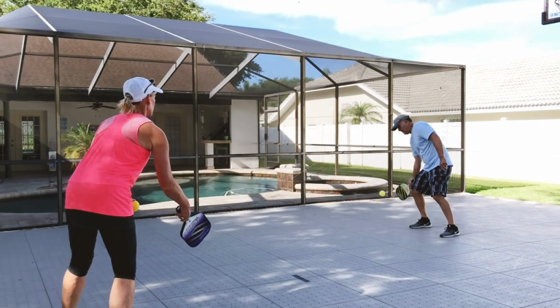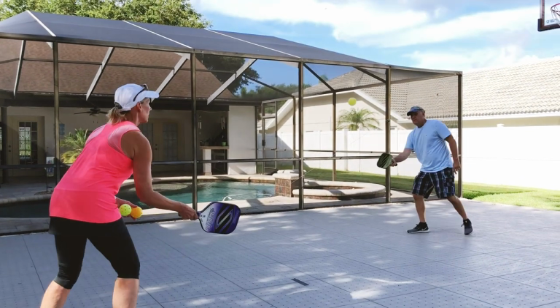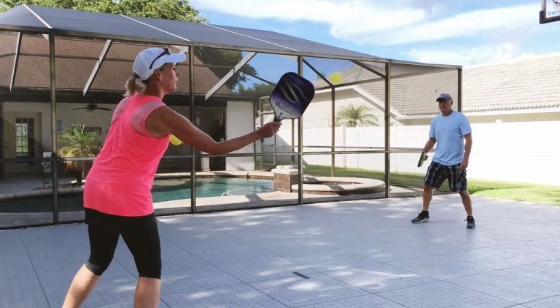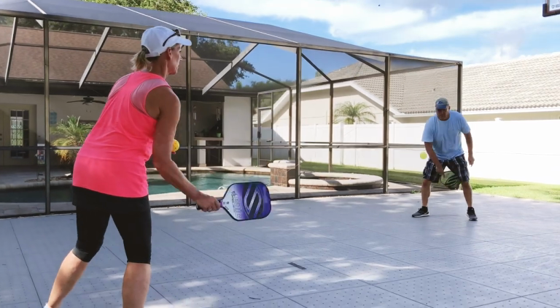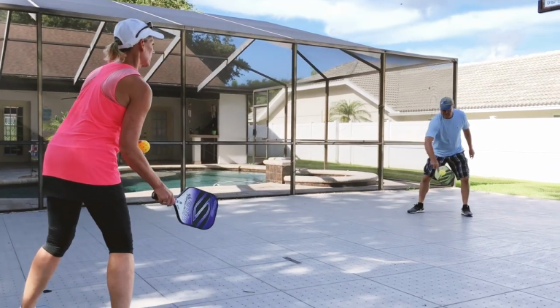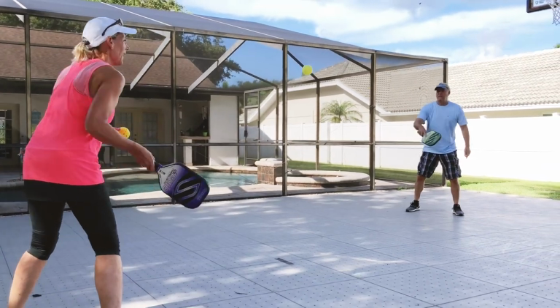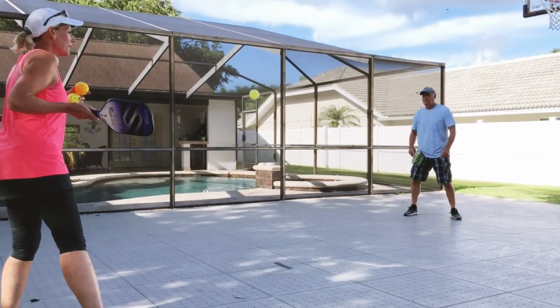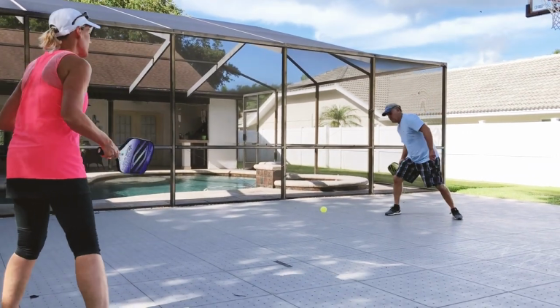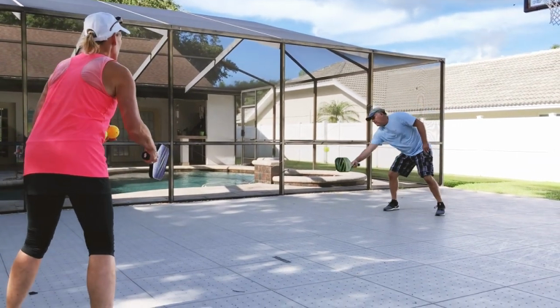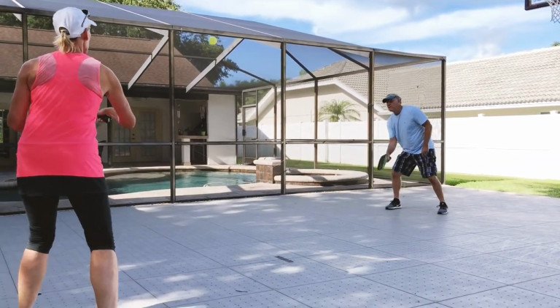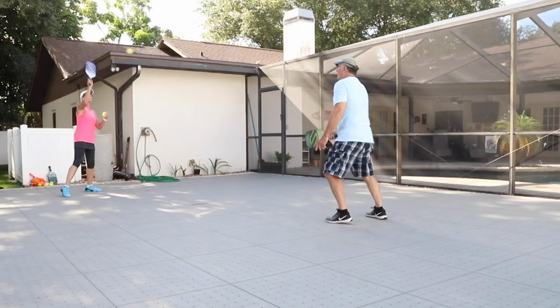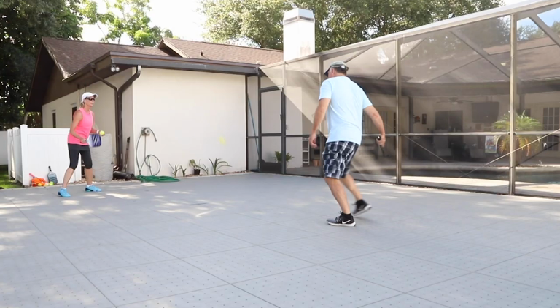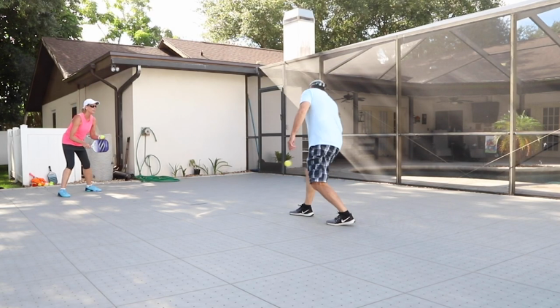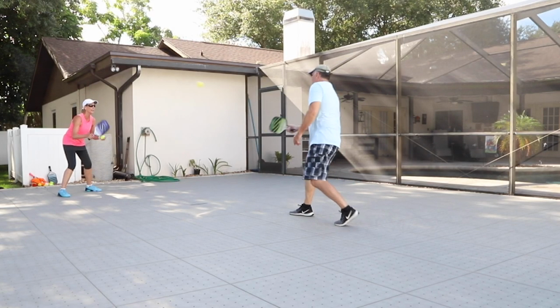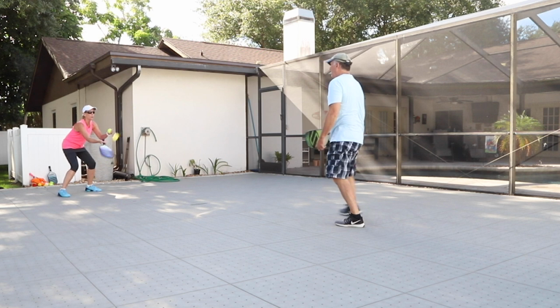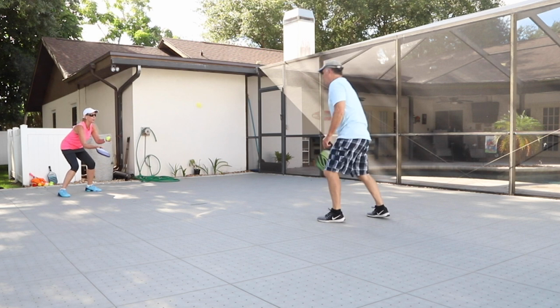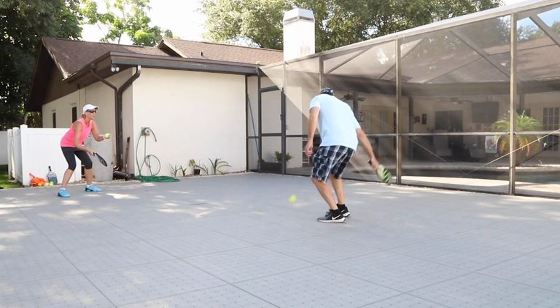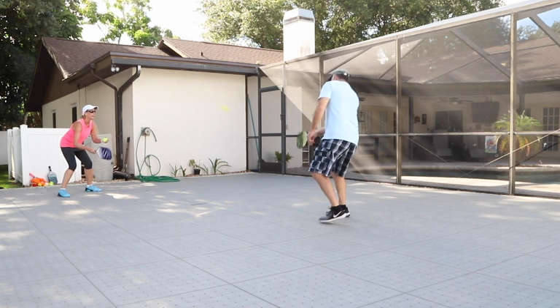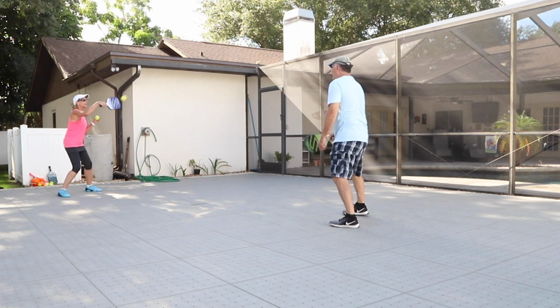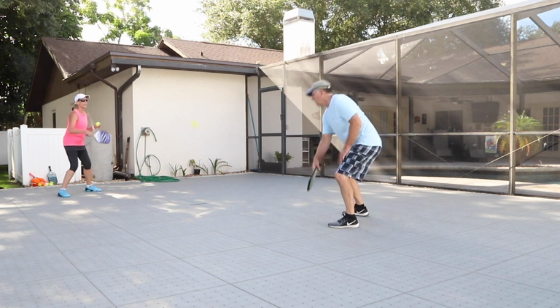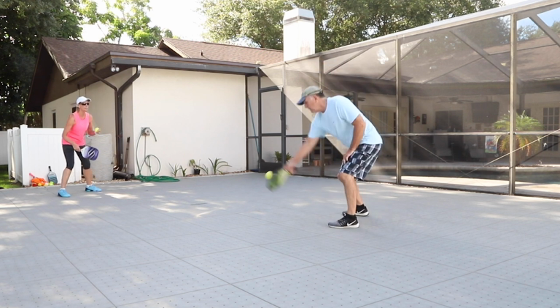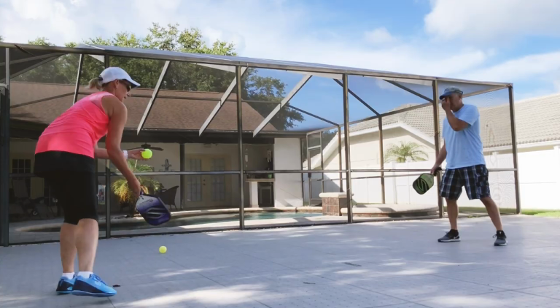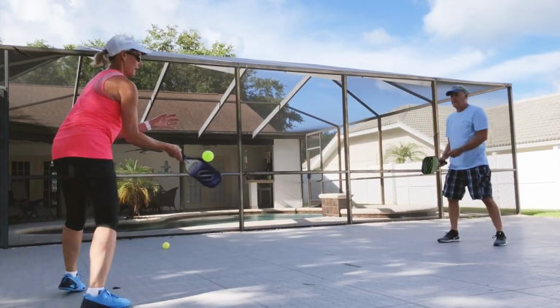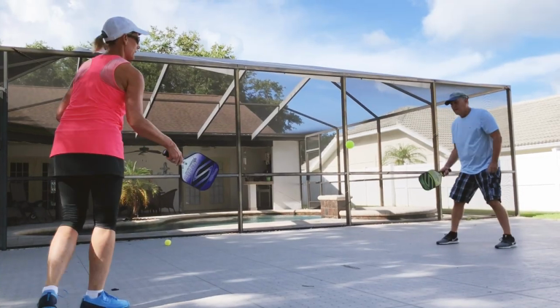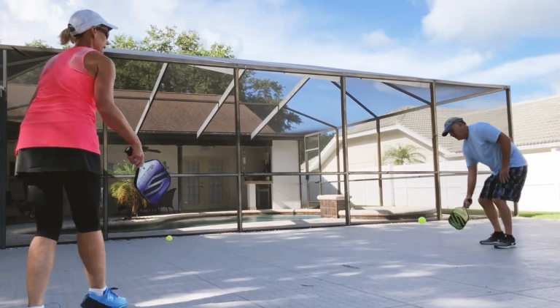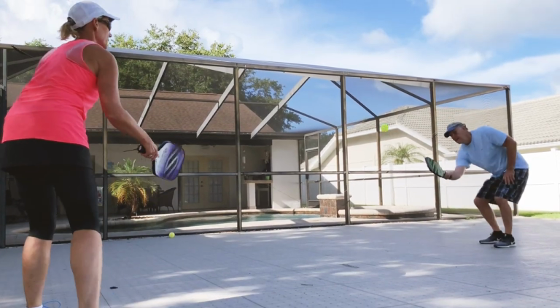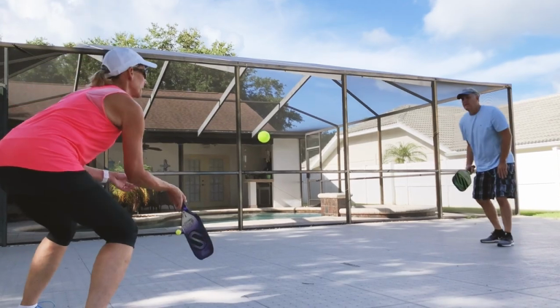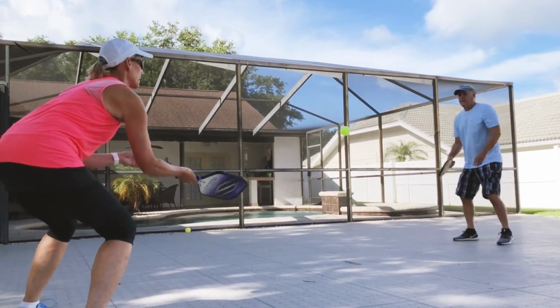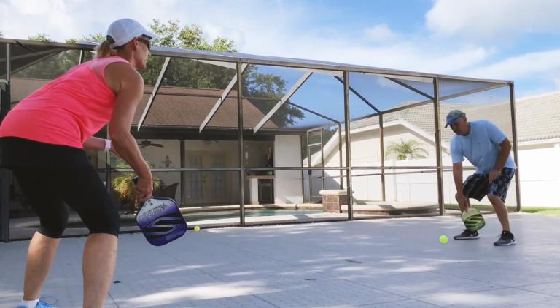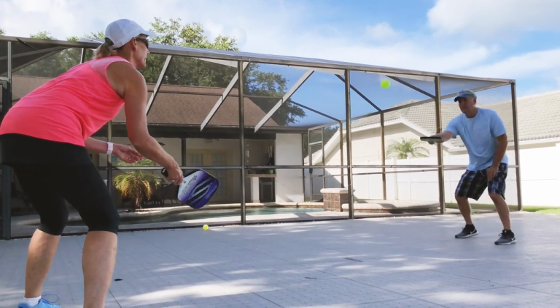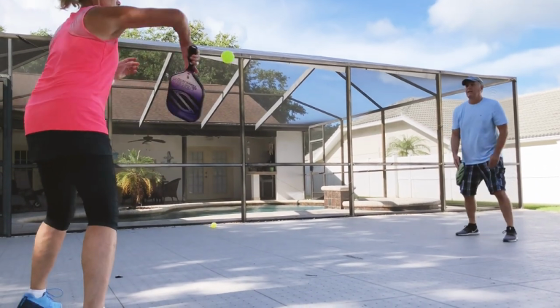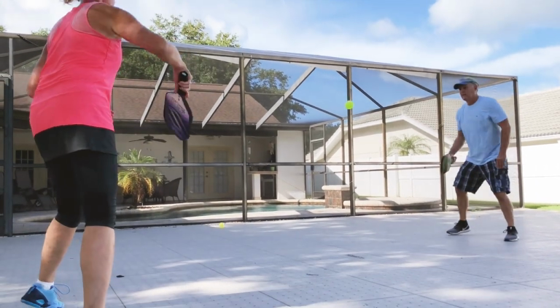Outdoor pickleballs again played very well. You could find a spot where maybe the ball bounced slightly differently. It's not about the panel — it's about slight deviation in the base. So the better the base, the better the ball bounce is going to be. But again, we were able to play very well with an outdoor pickleball.